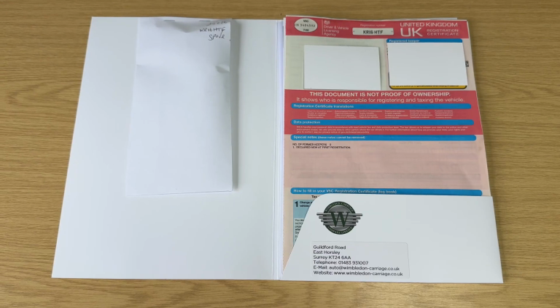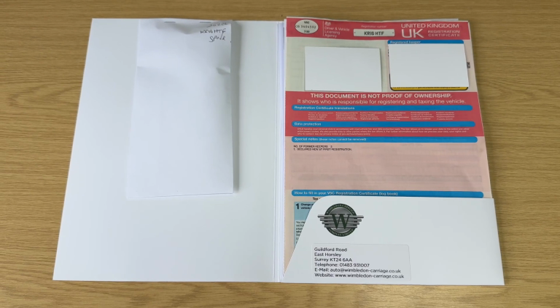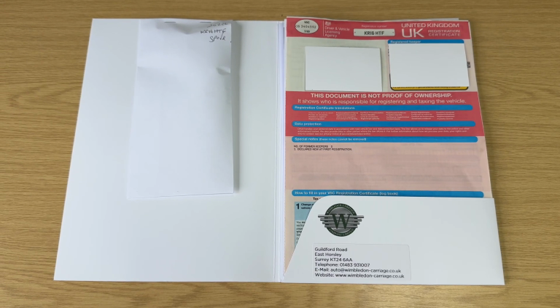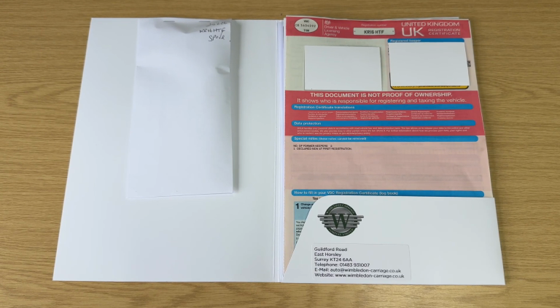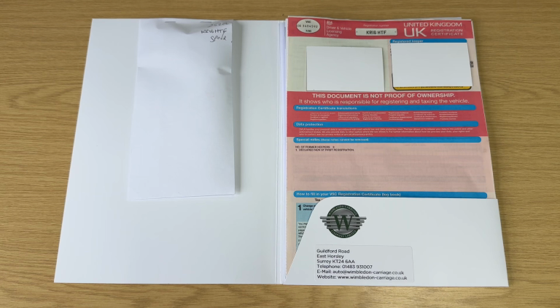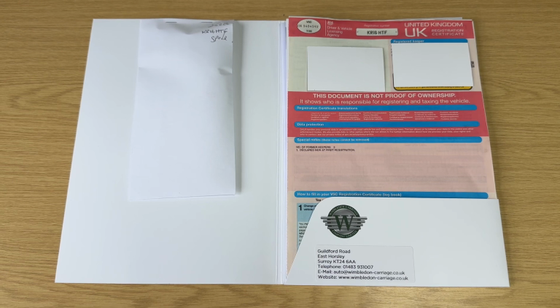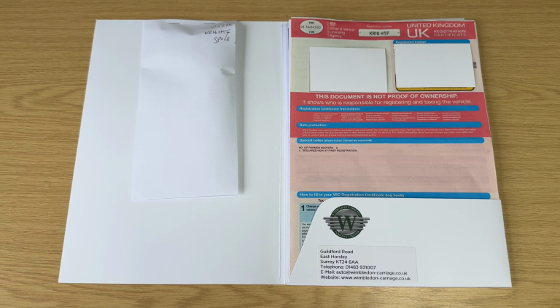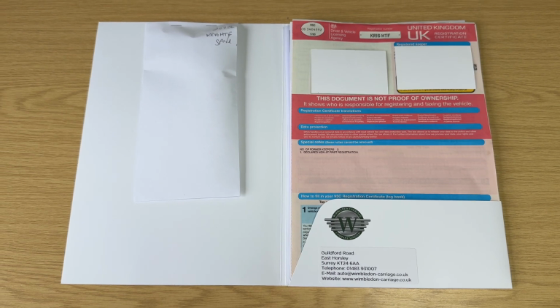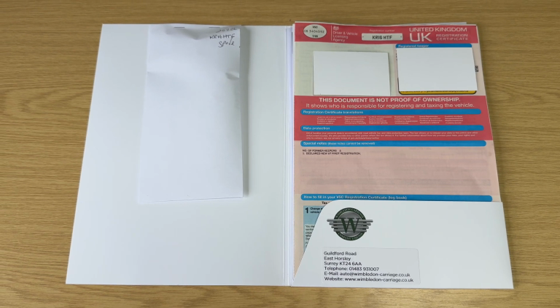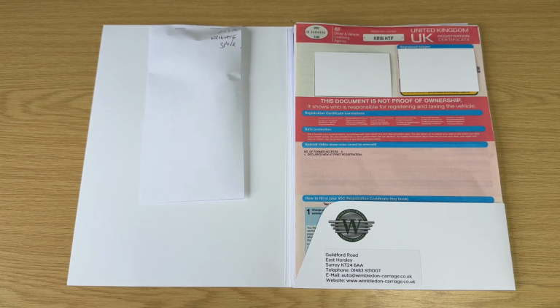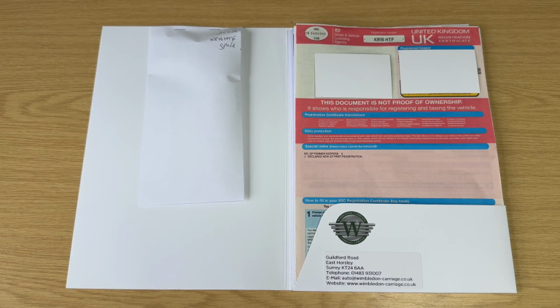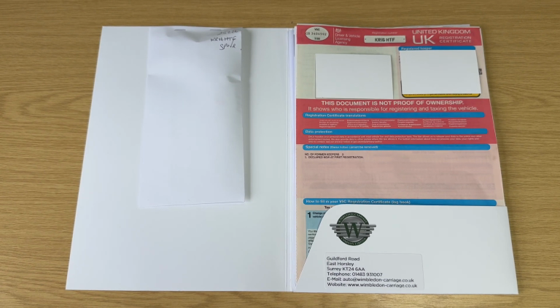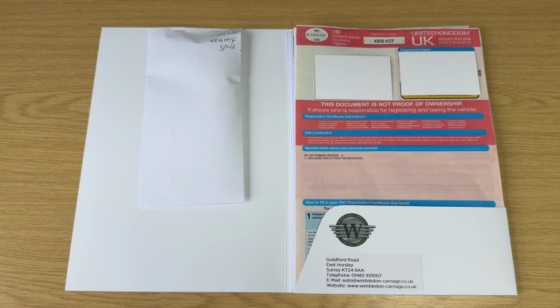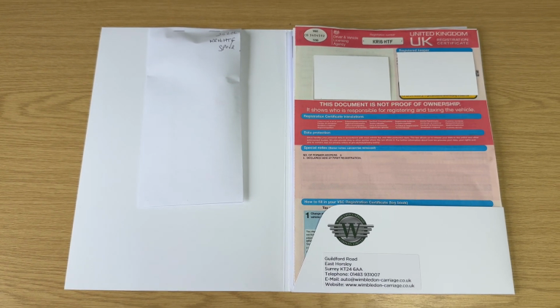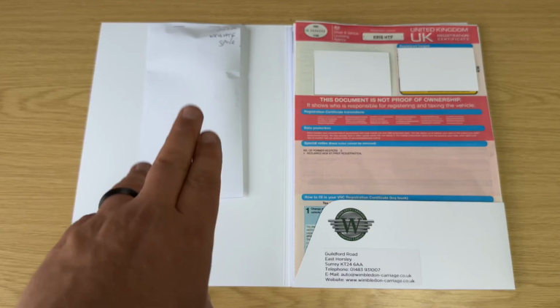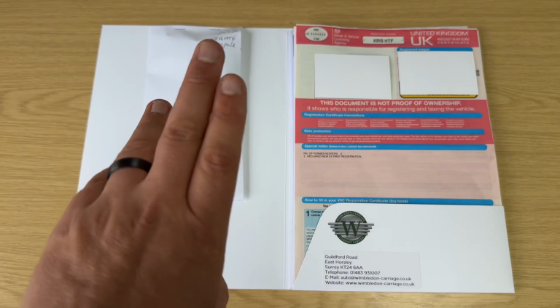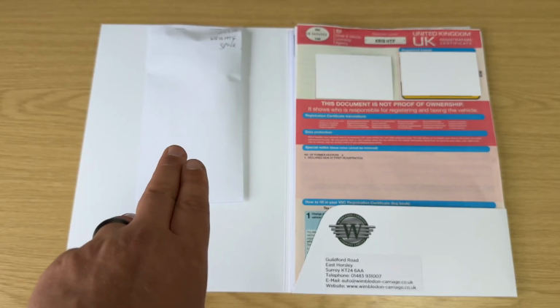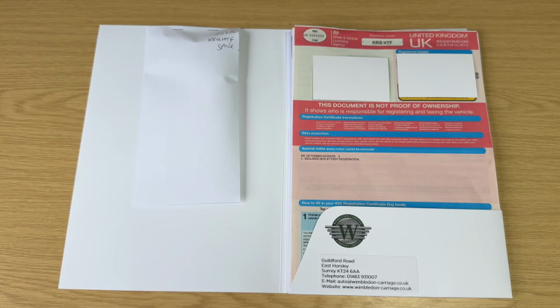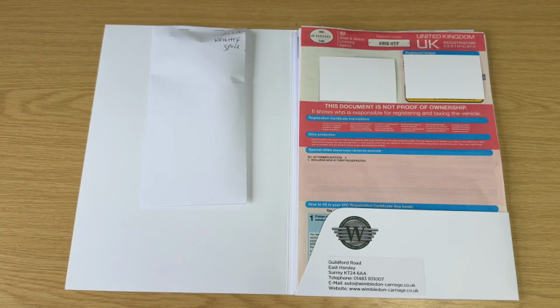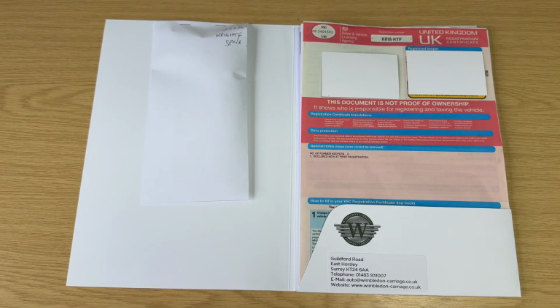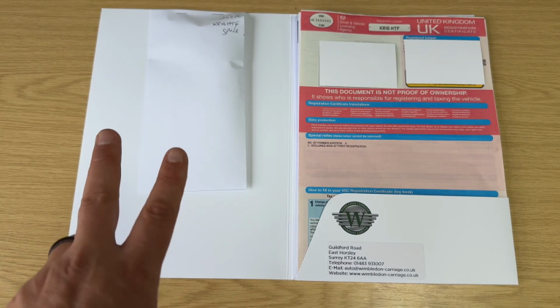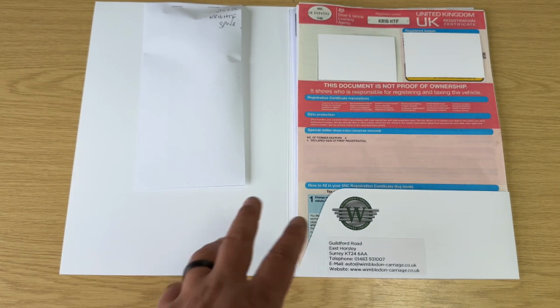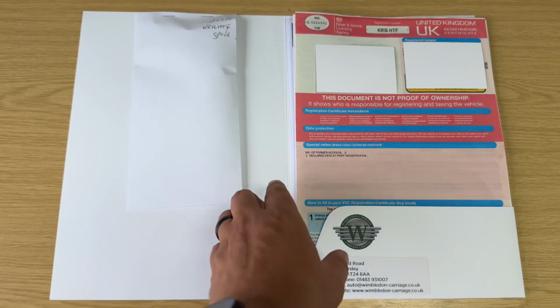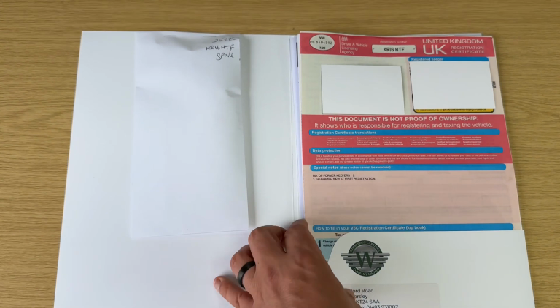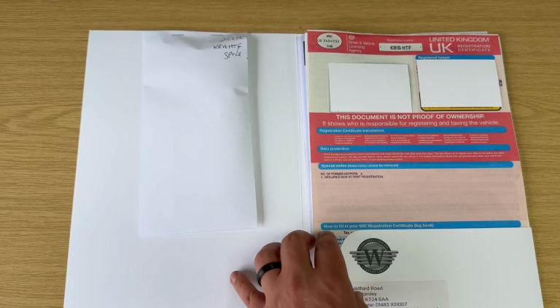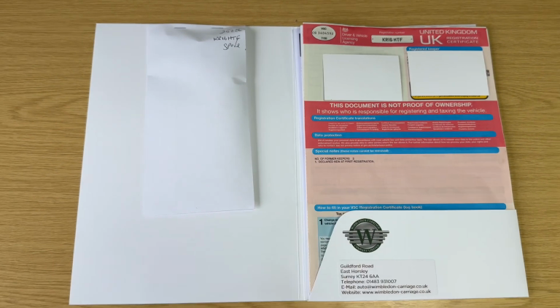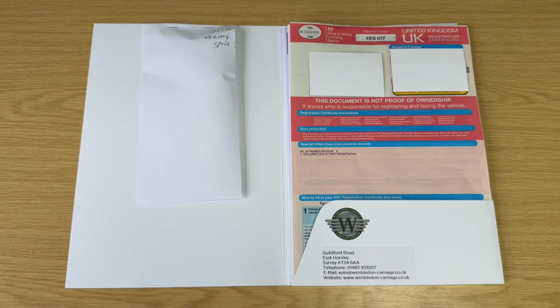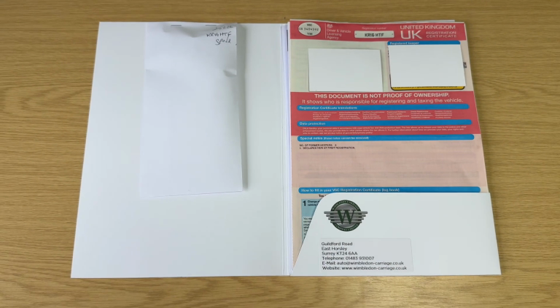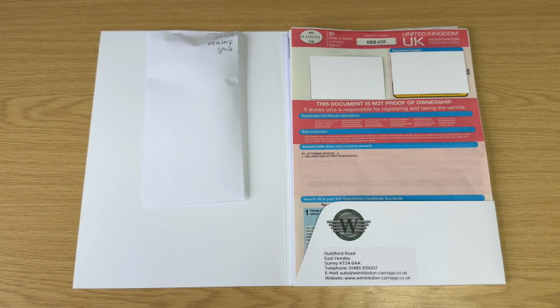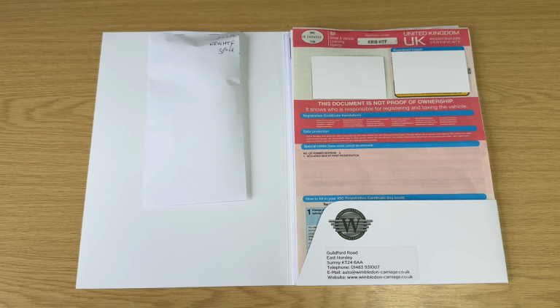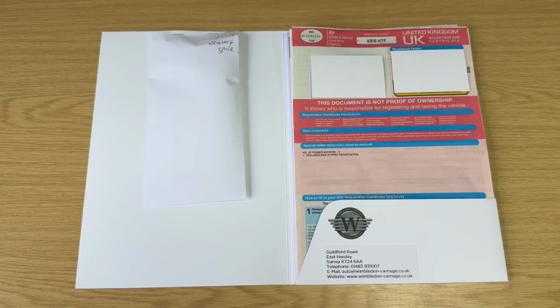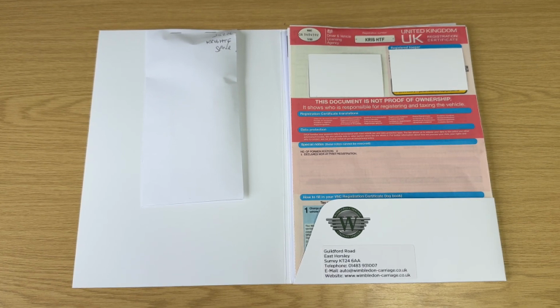The last thing I wanted to talk about is the paperwork we have for the car. You can see the V5 registration document there, and in the envelope we have the spare key — so two keys in total — and underneath the V5 a comprehensive stack of service paperwork as well.